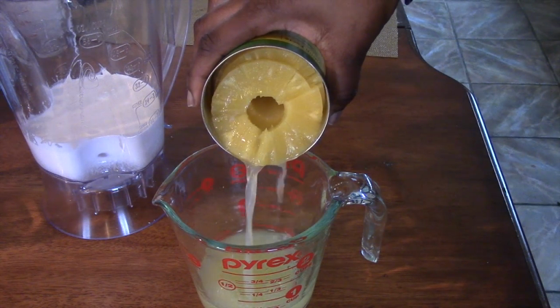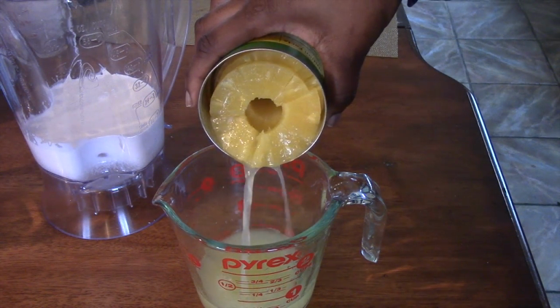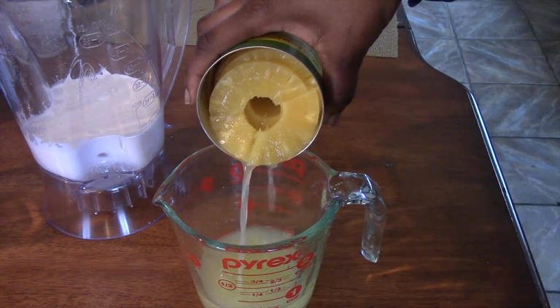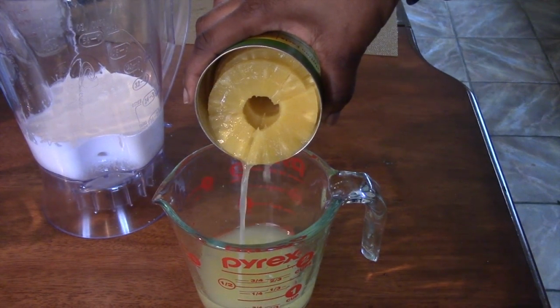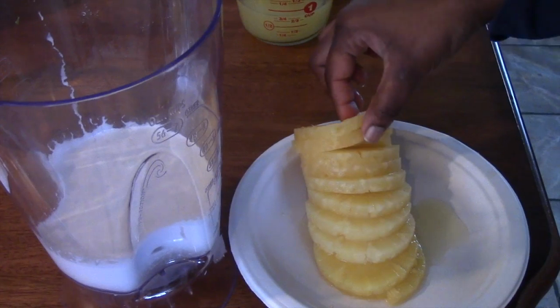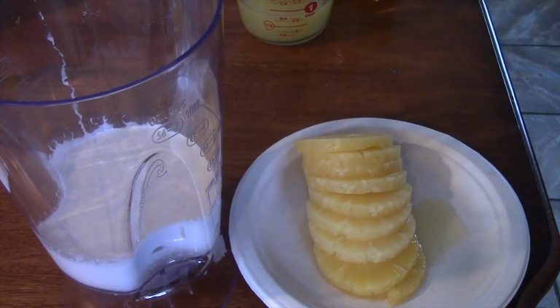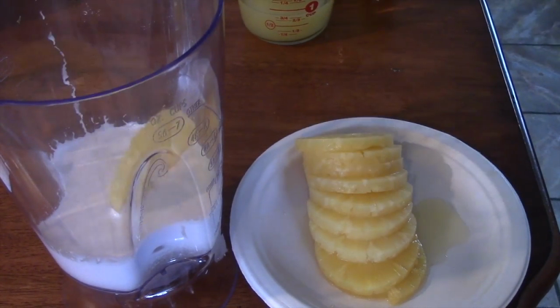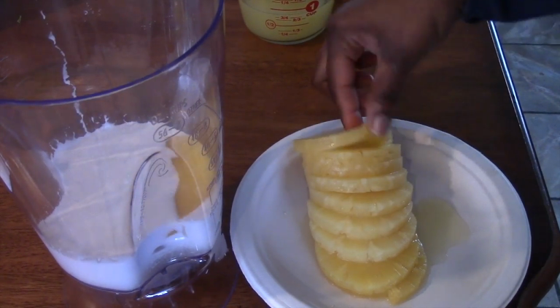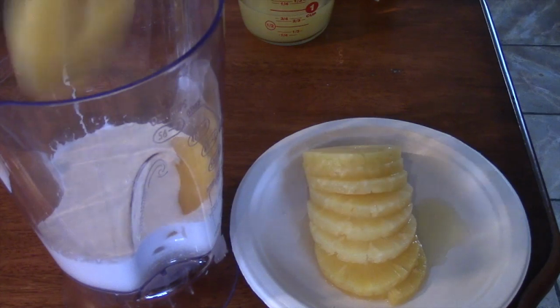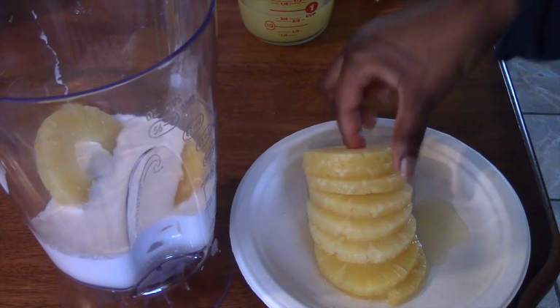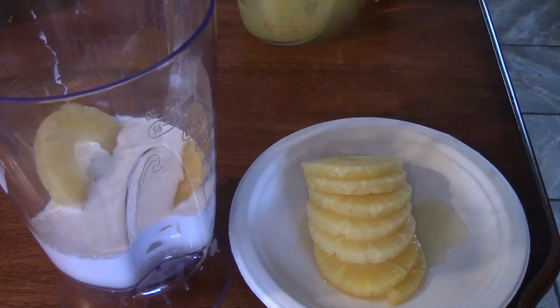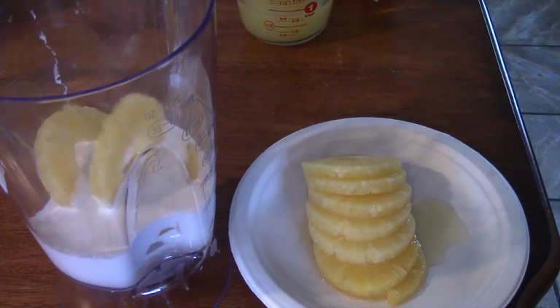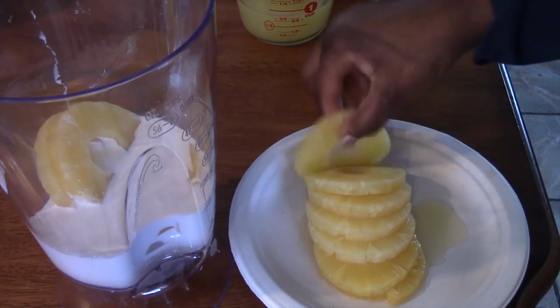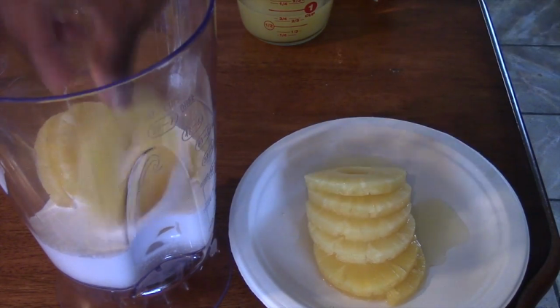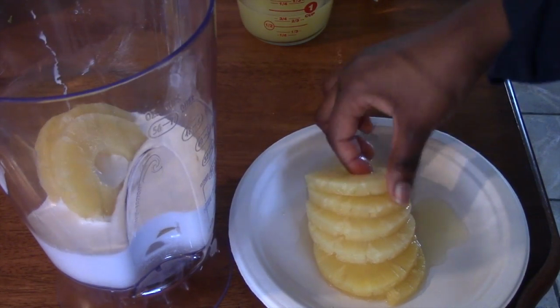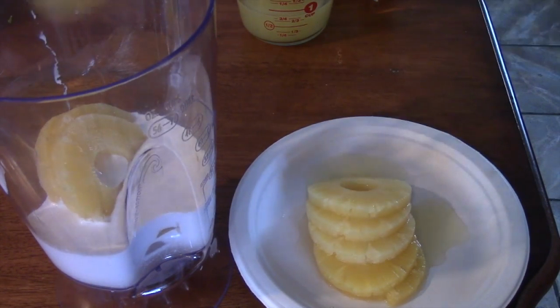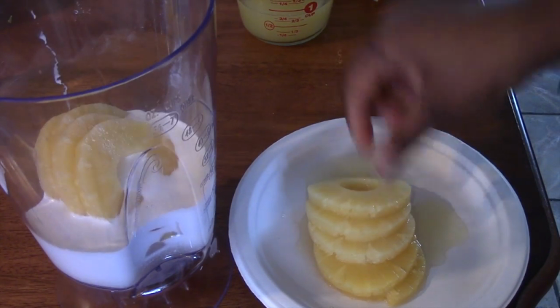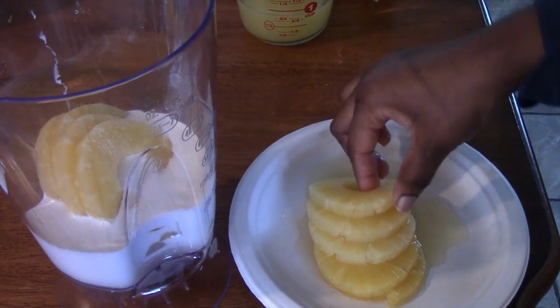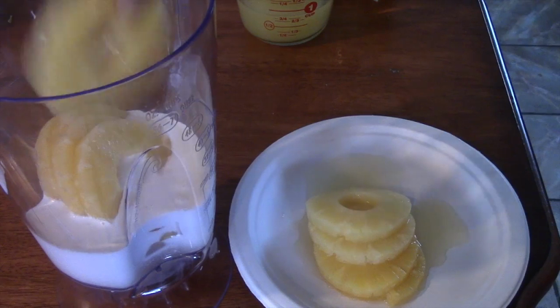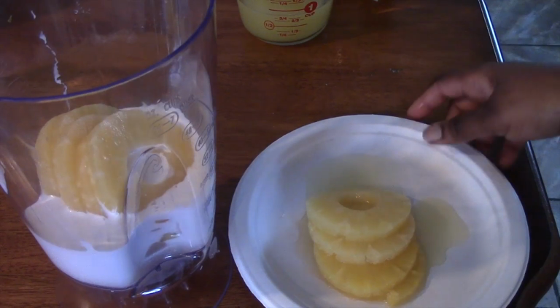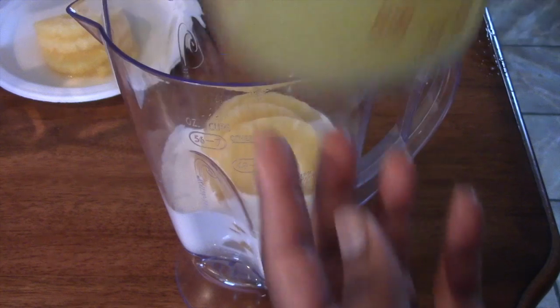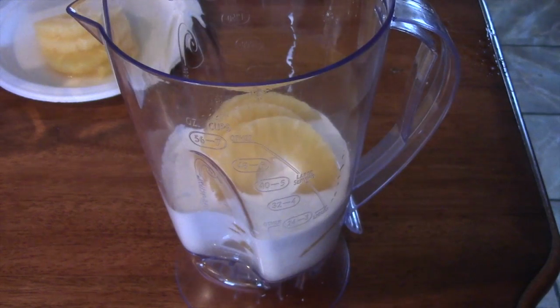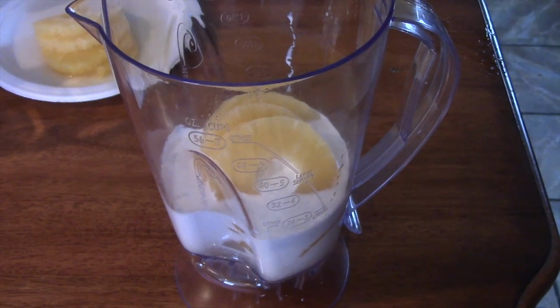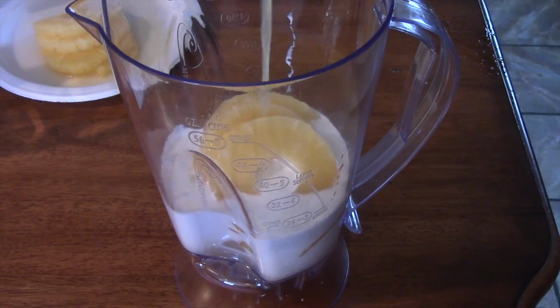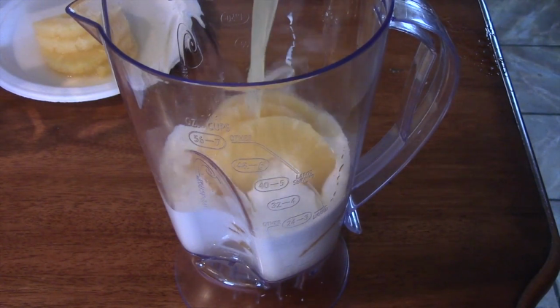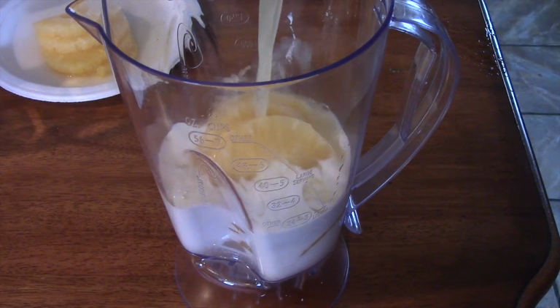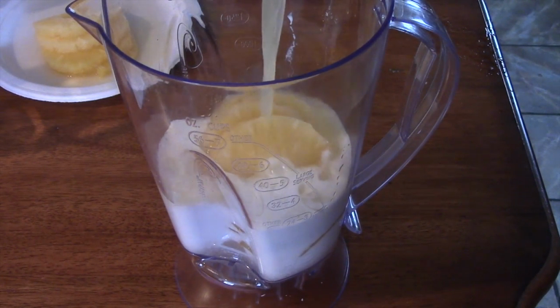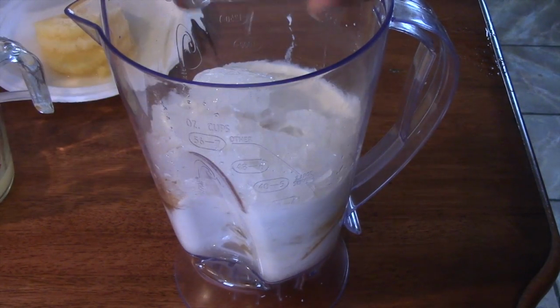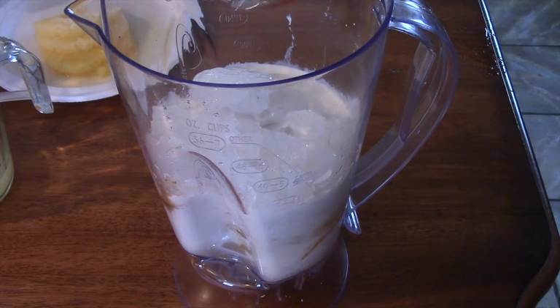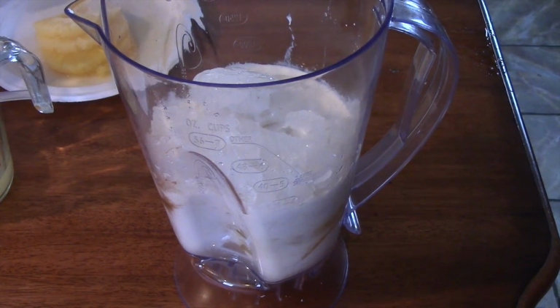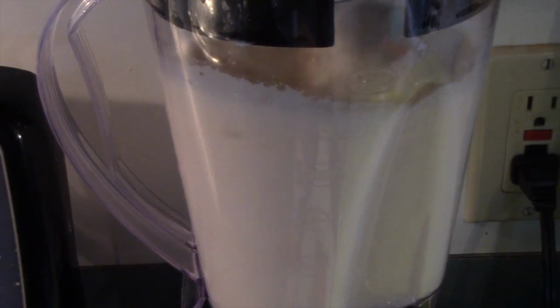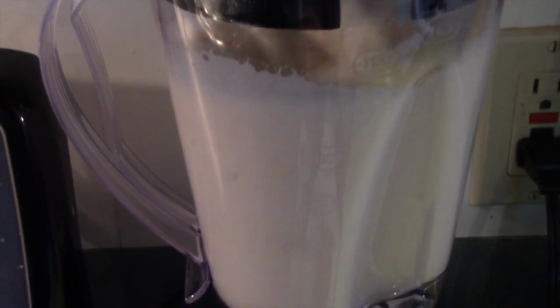Use about half of the pineapples from the can, but make sure you add all the juices that came from the can. Go ahead and add all the pineapple juice in the blender along with two cups of ice, and just blend everything together.